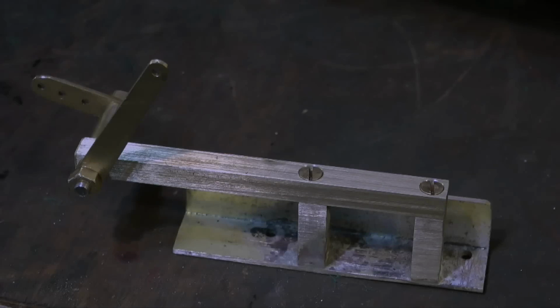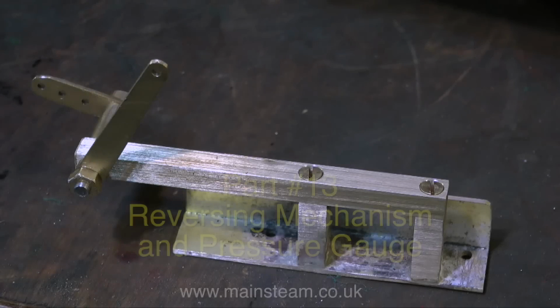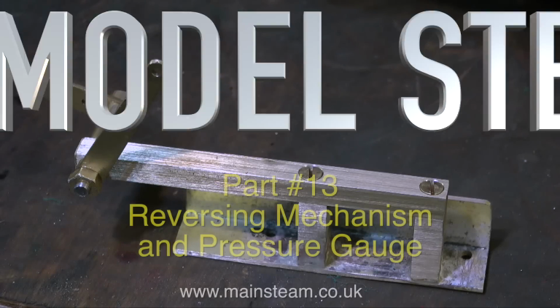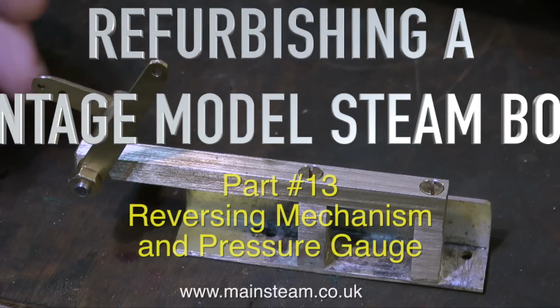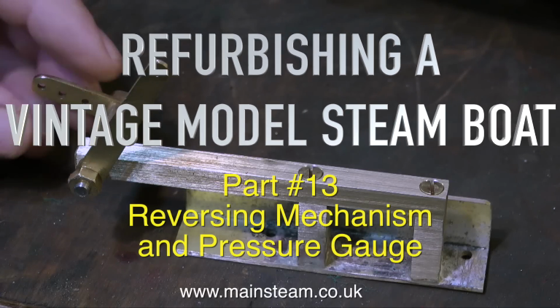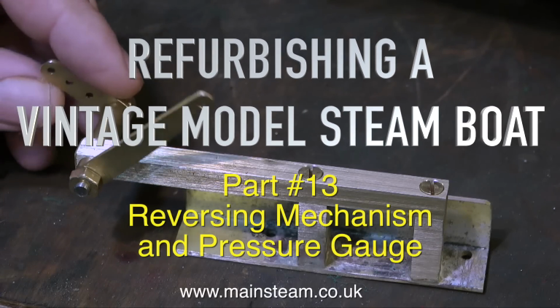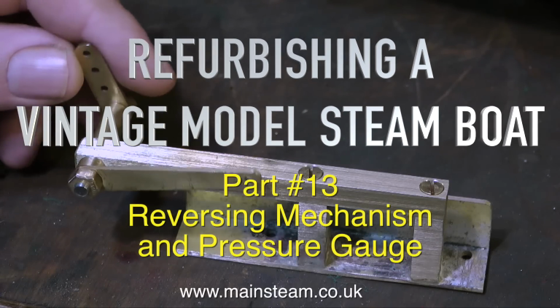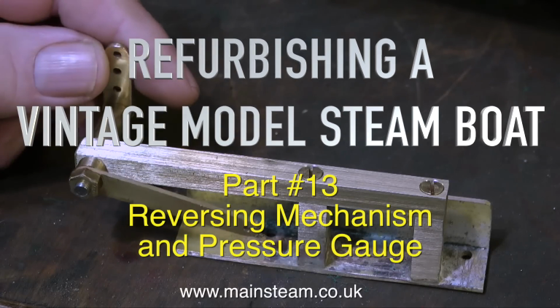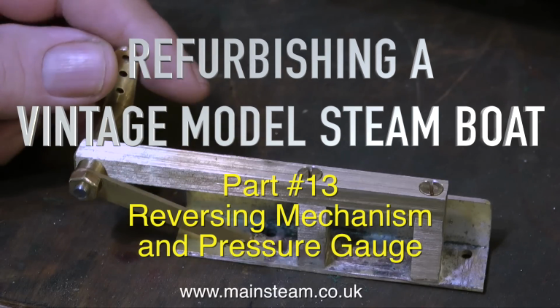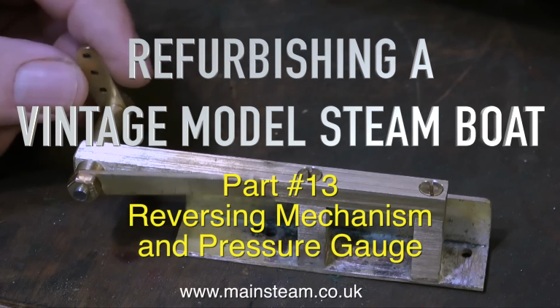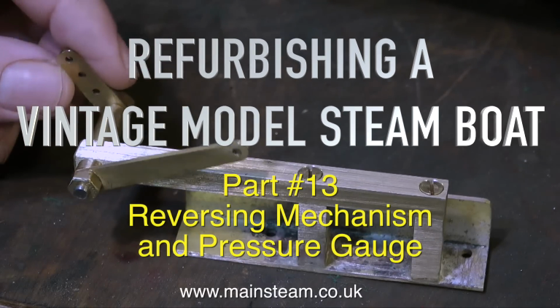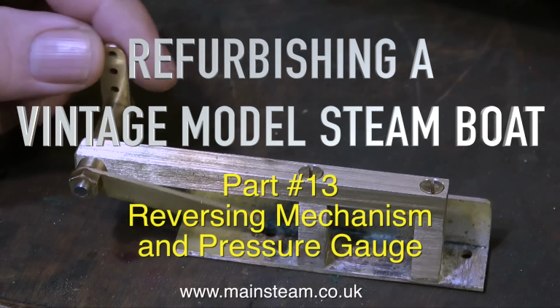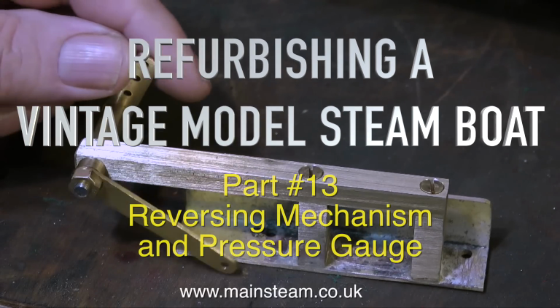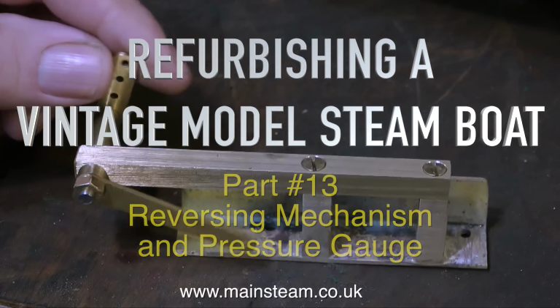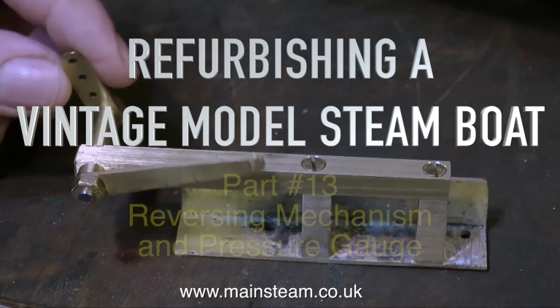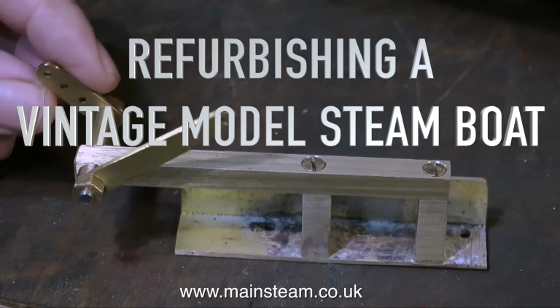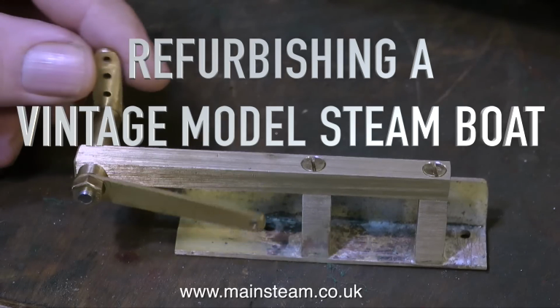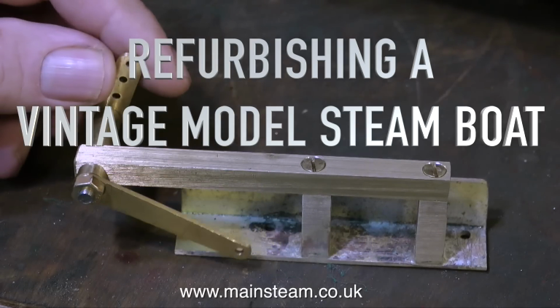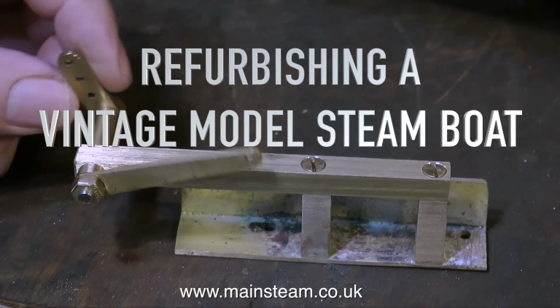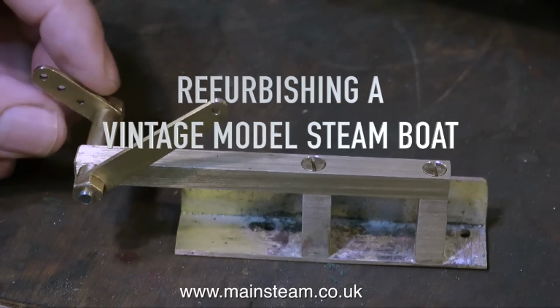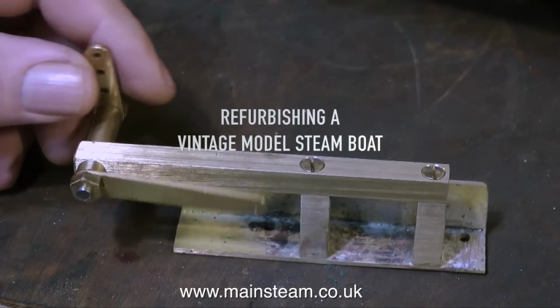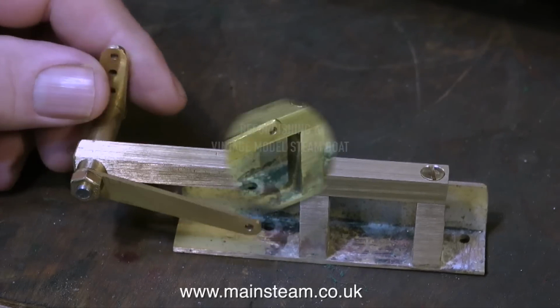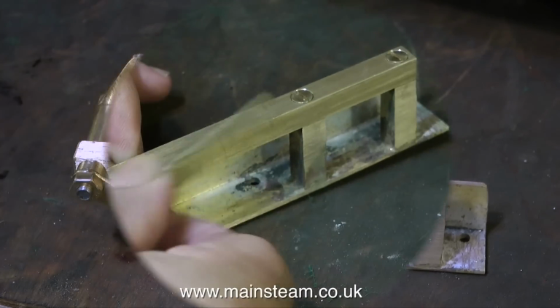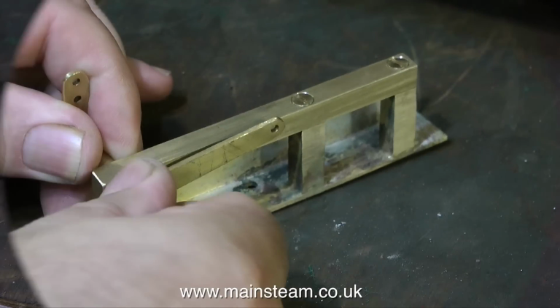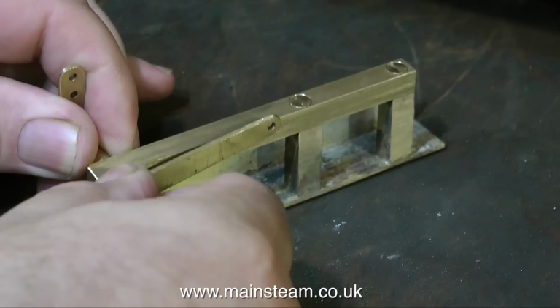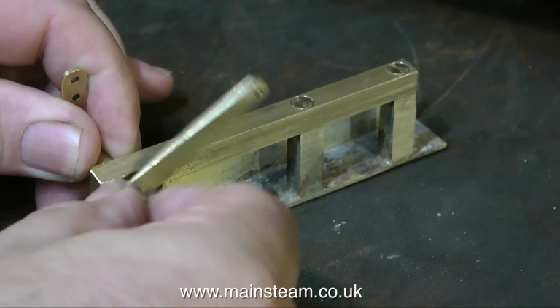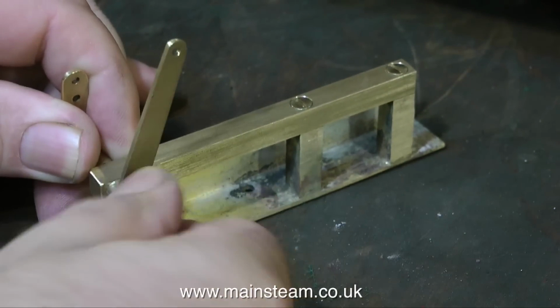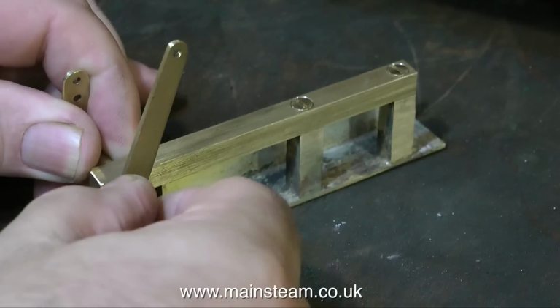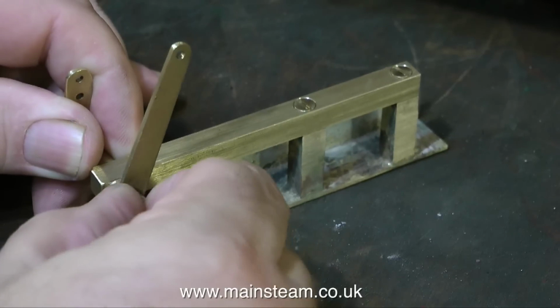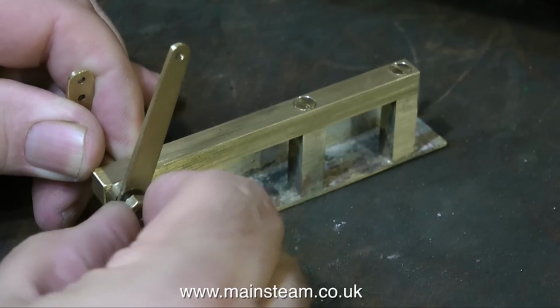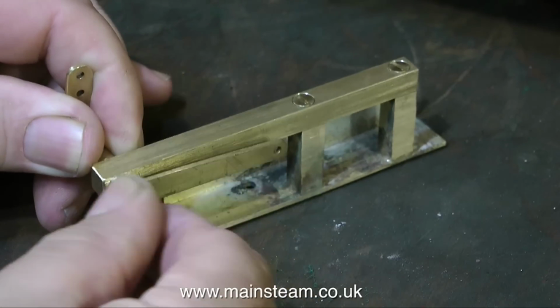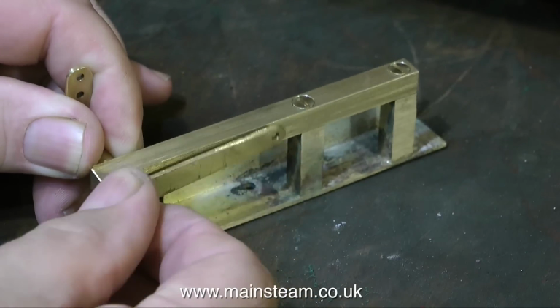Welcome to part 13 of refurbishing a vintage model steamboat. I'm going to cover the reversing mechanism that I made, fitting the pressure gauge, and one or two other things near the end.